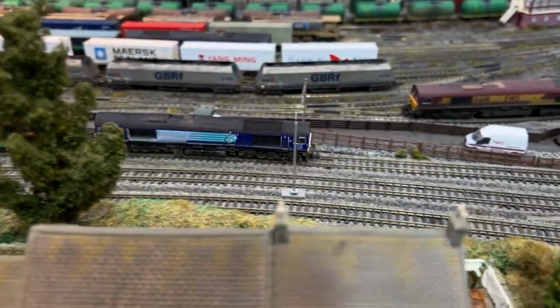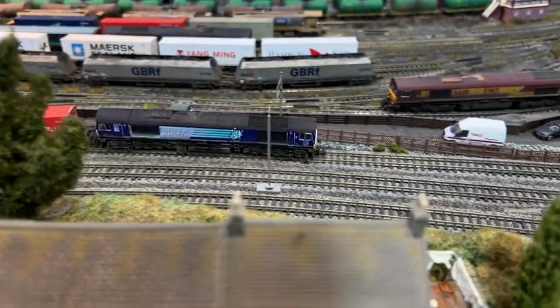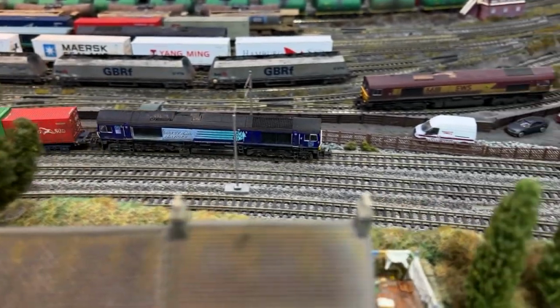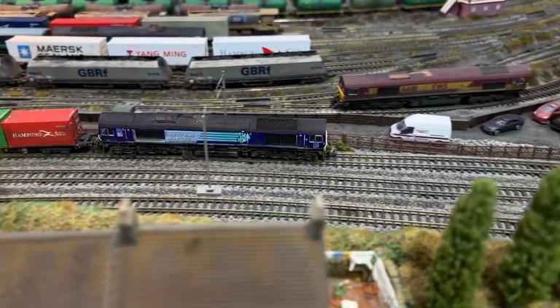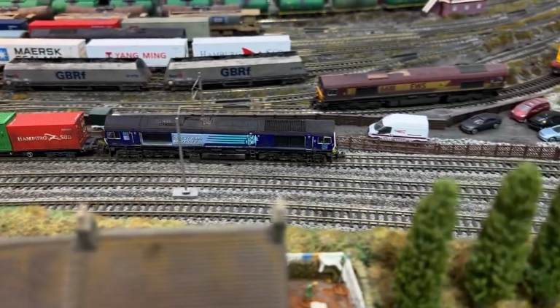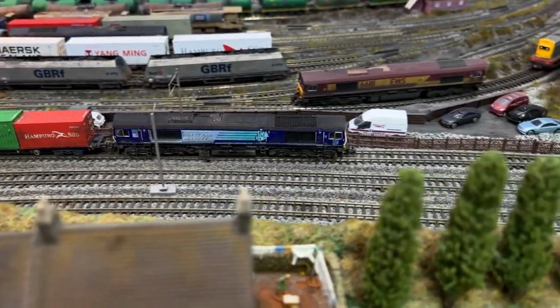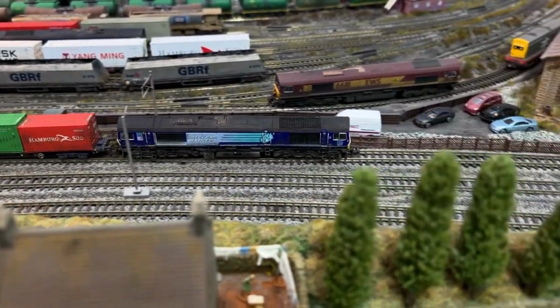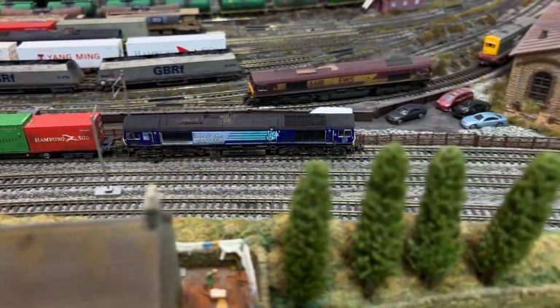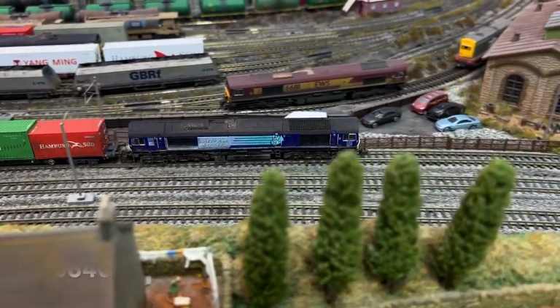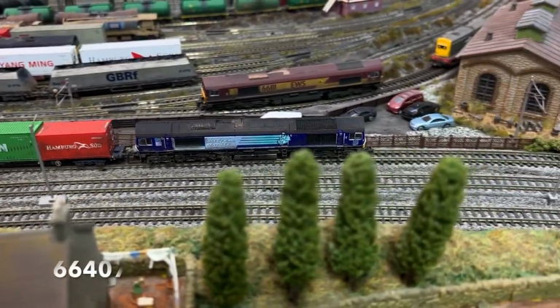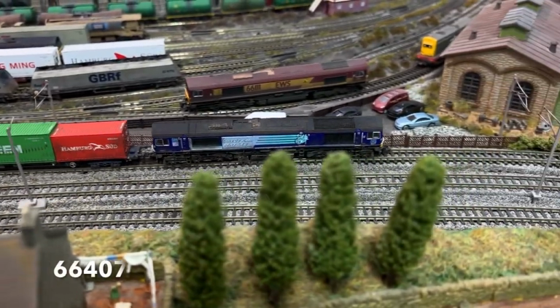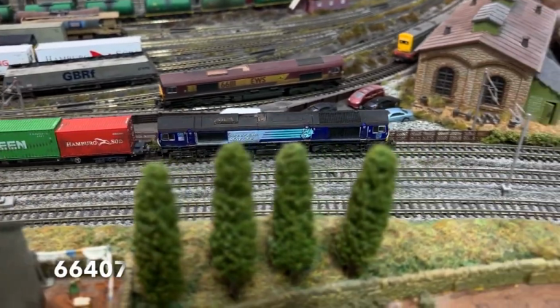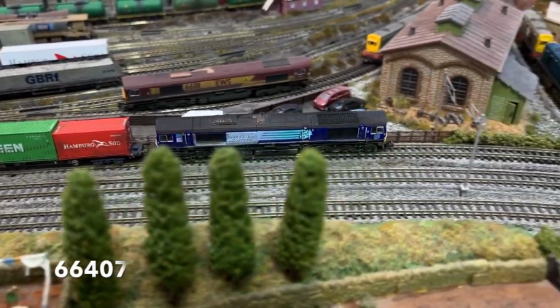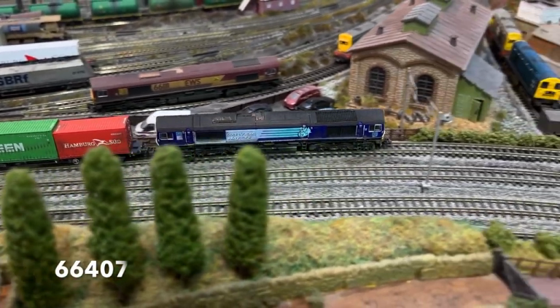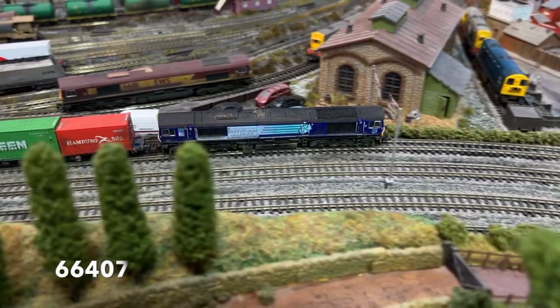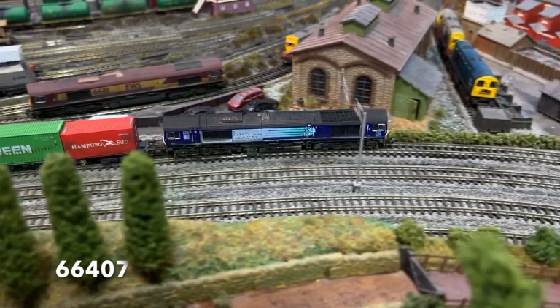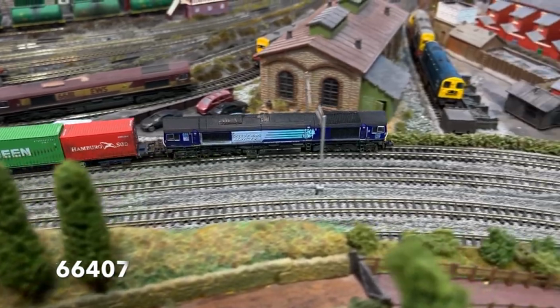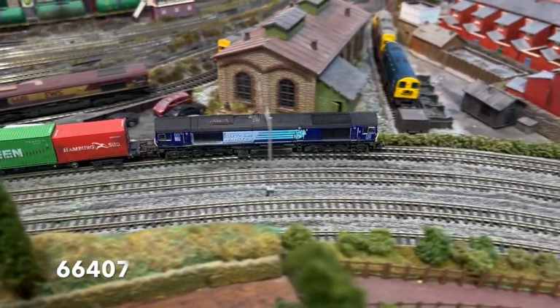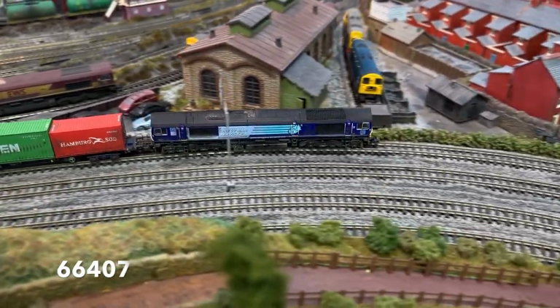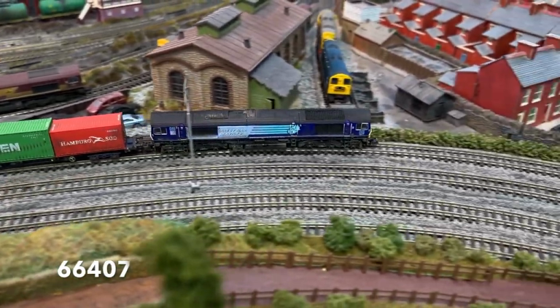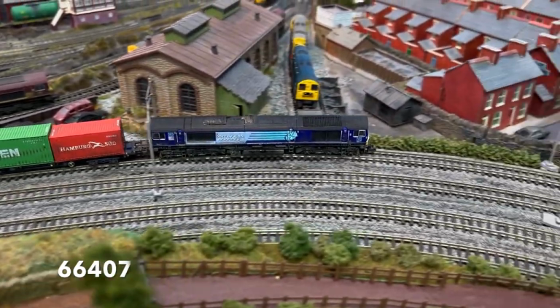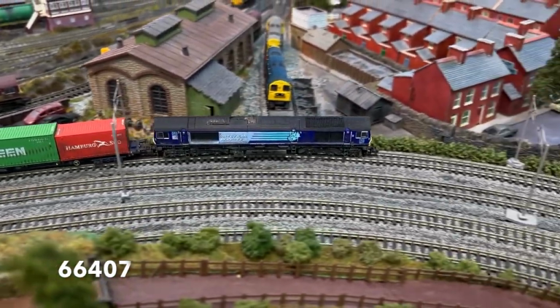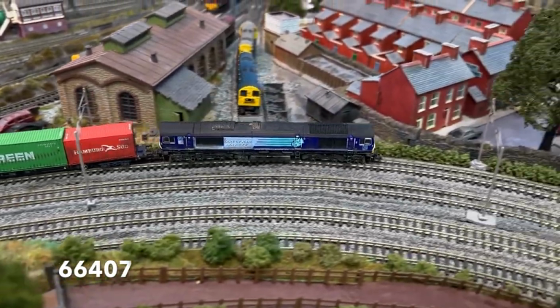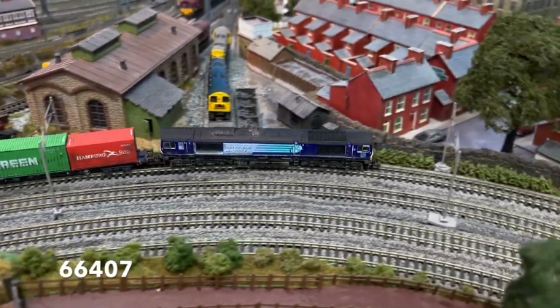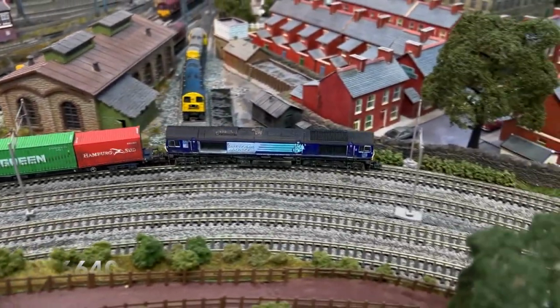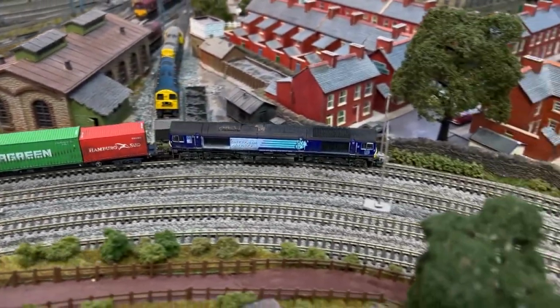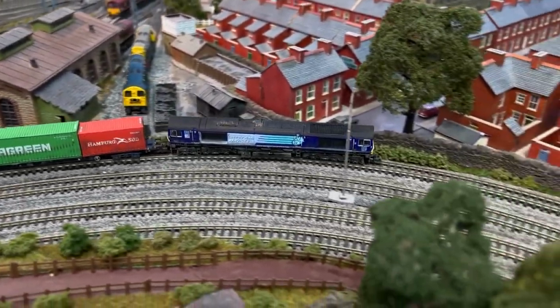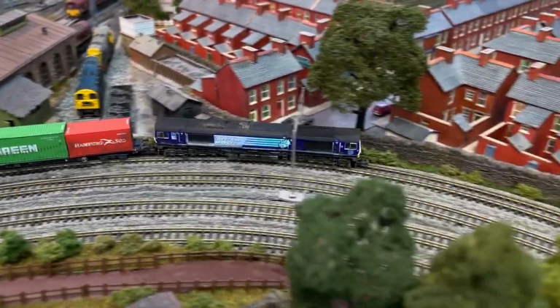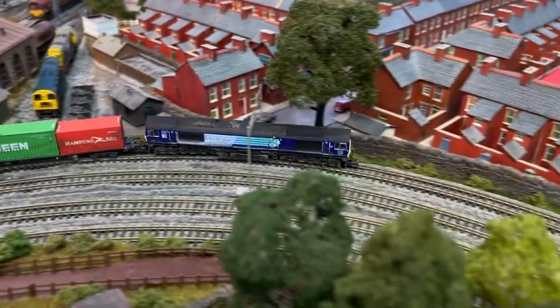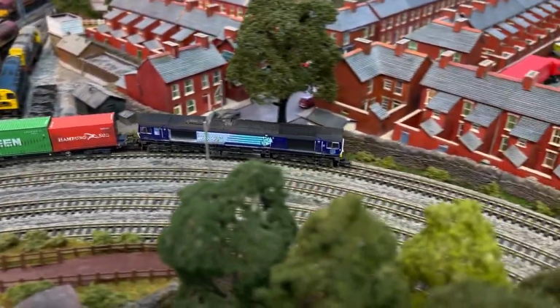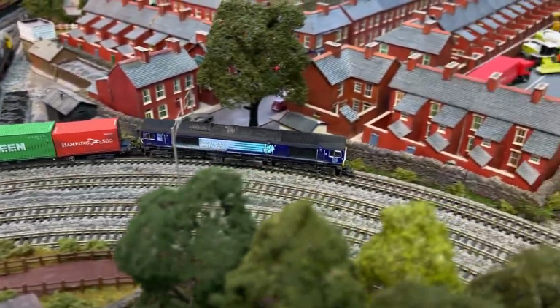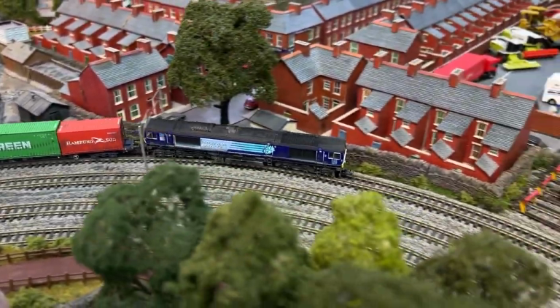And here we have 66407 piloting the 4S41 from Daventry to Grangemouth.